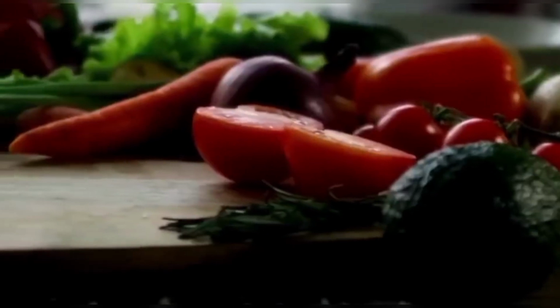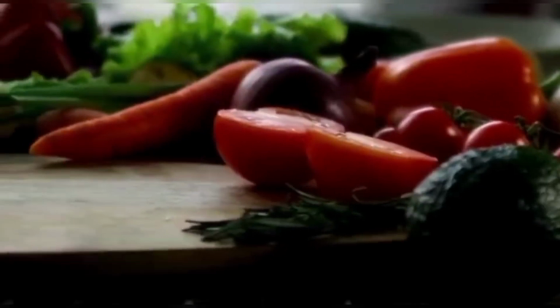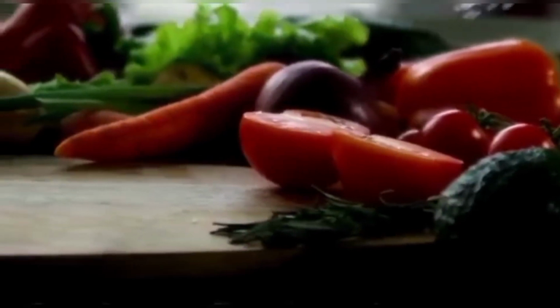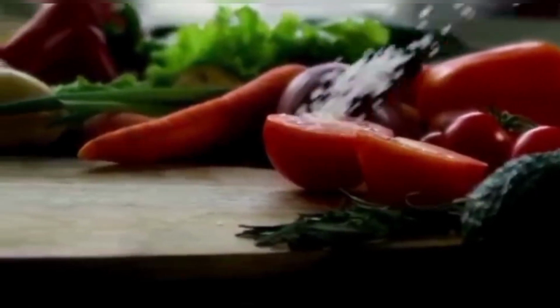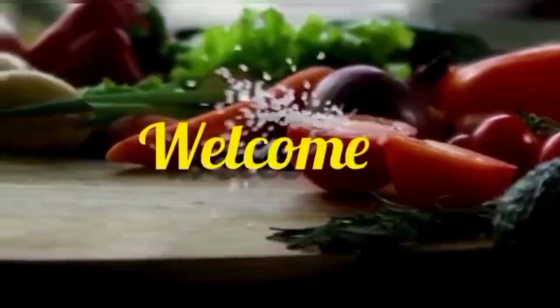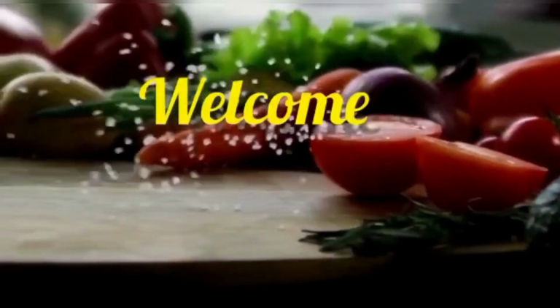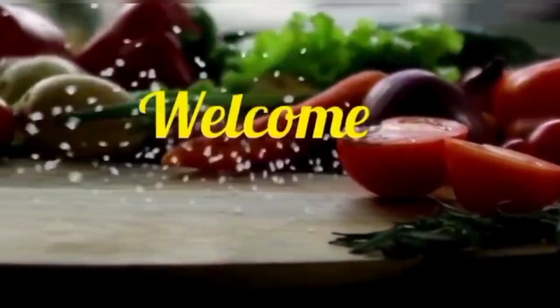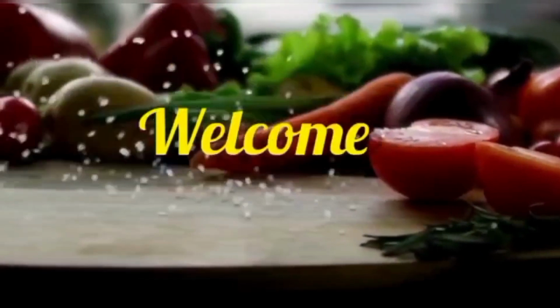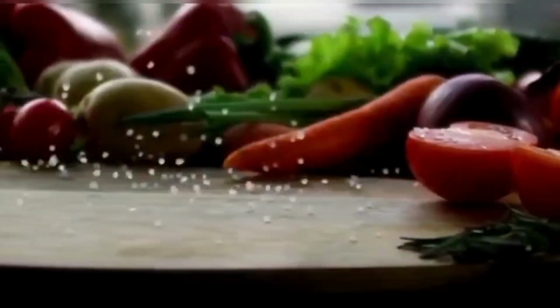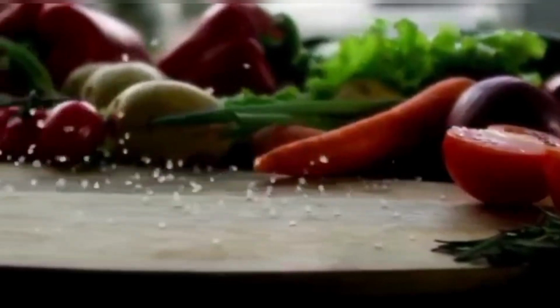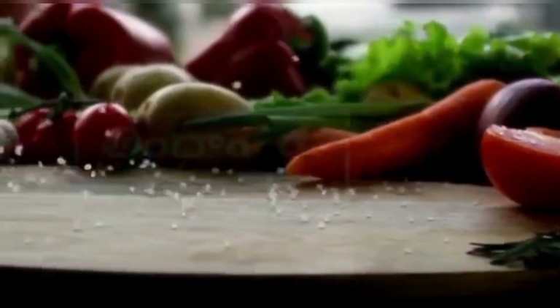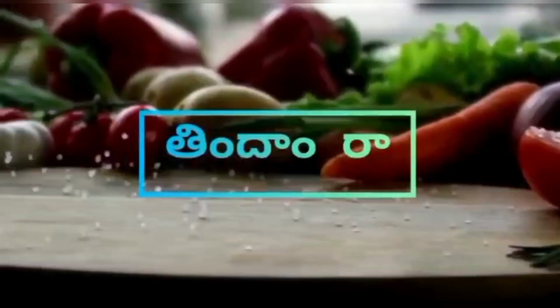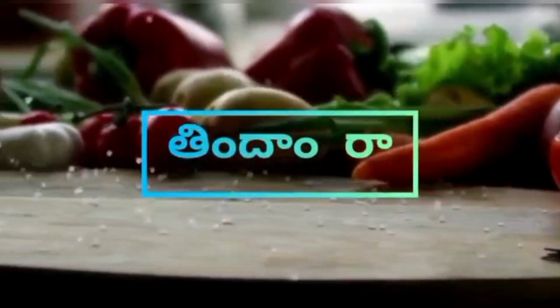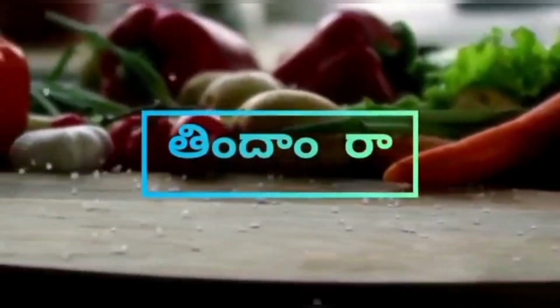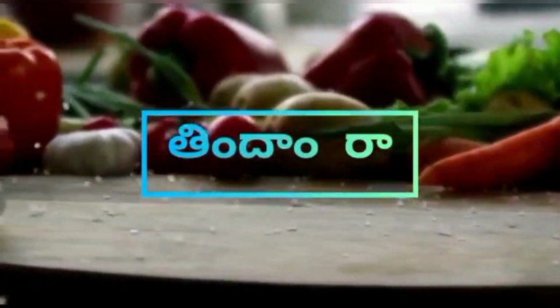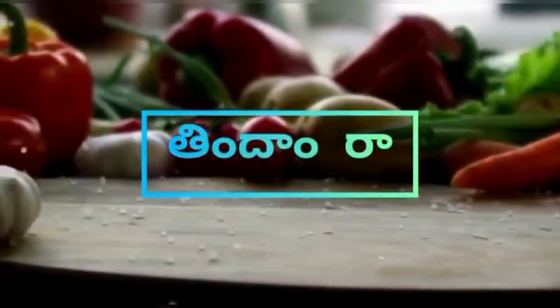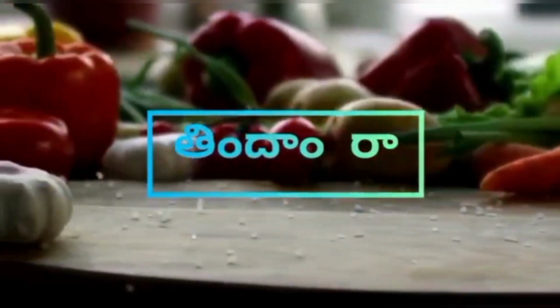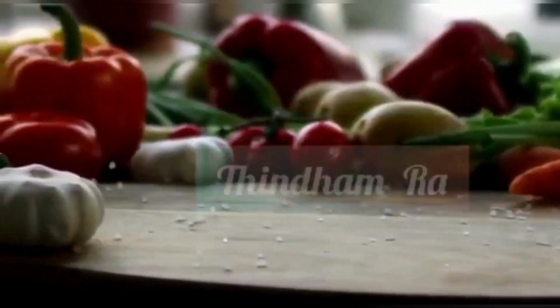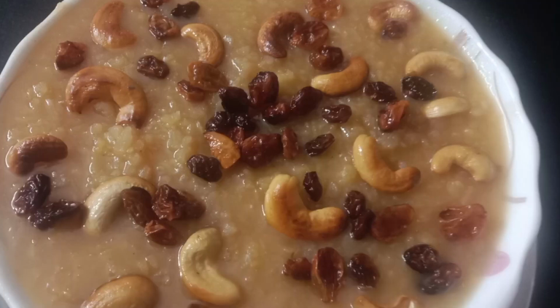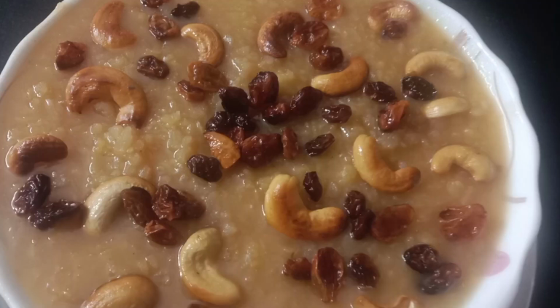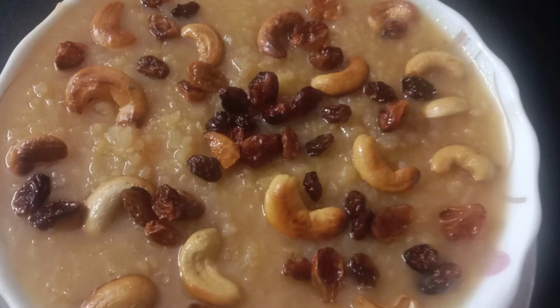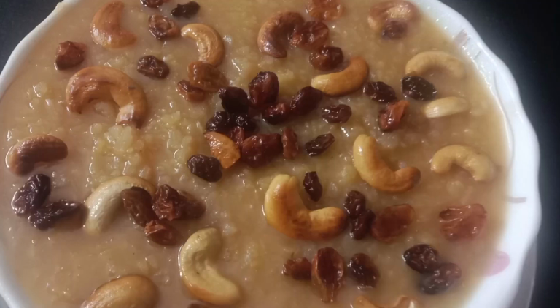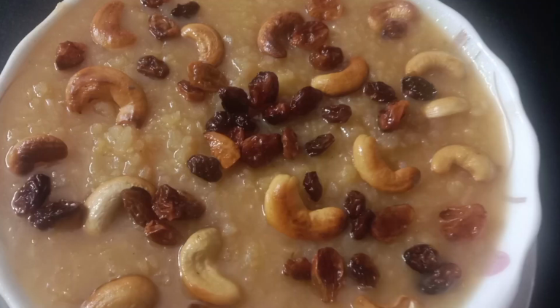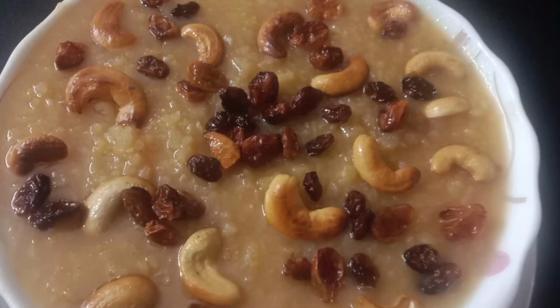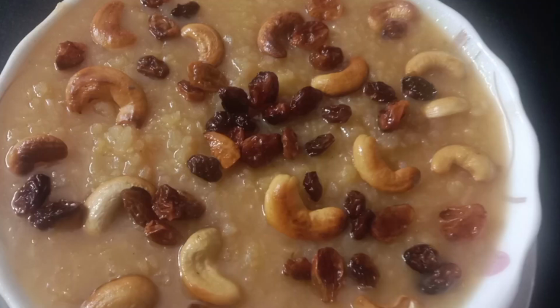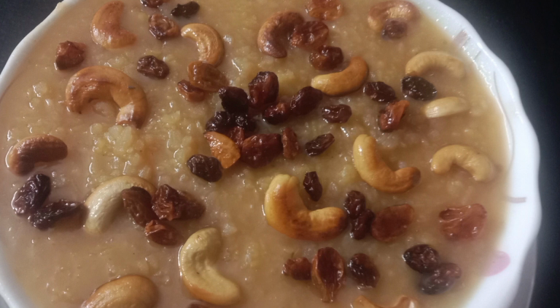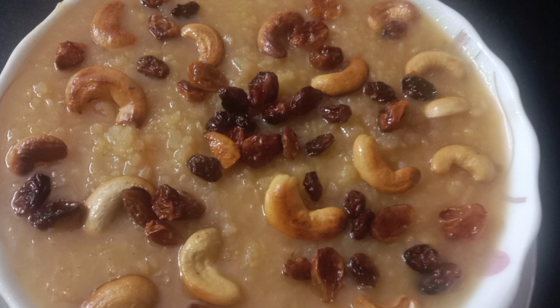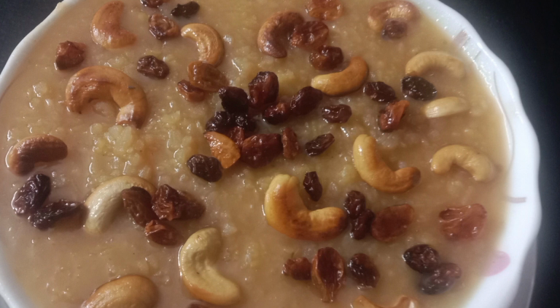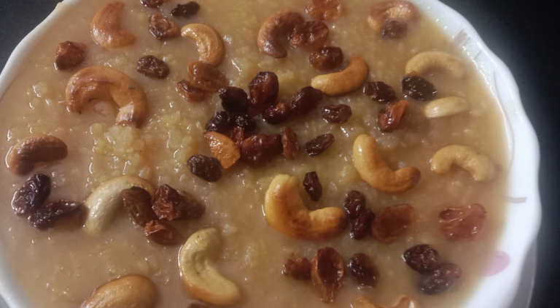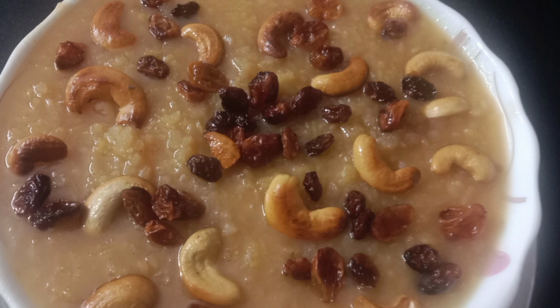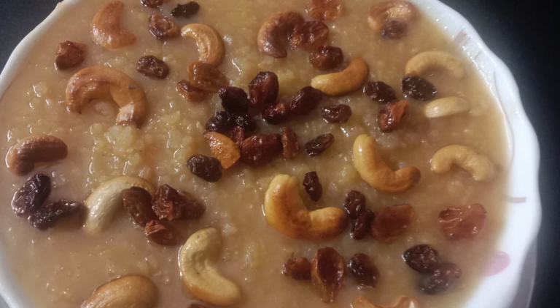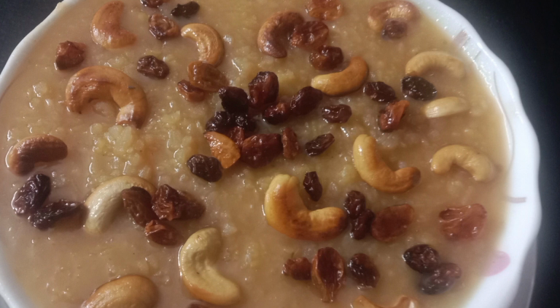Hello everyone, welcome to Tindamra. This day, we will be ready to eat sweet pangali and taste.